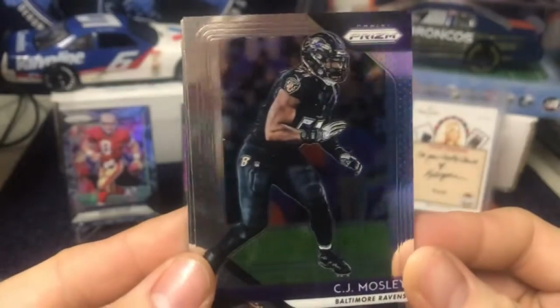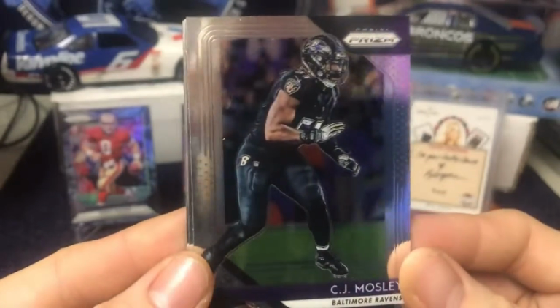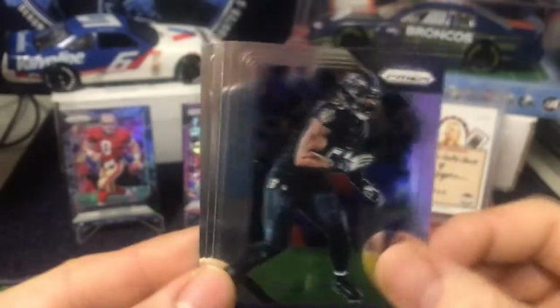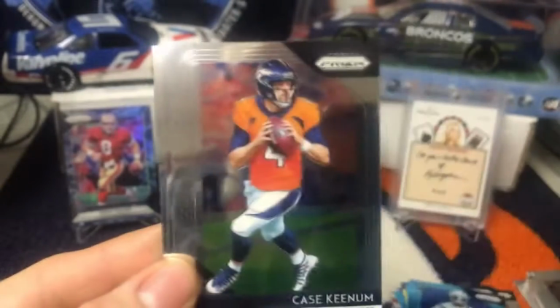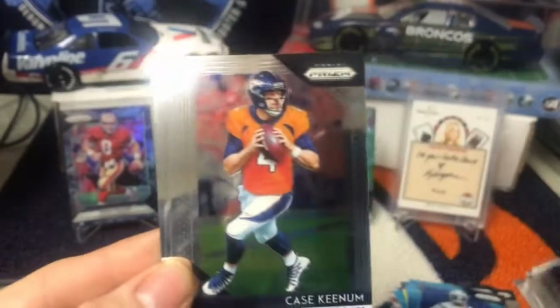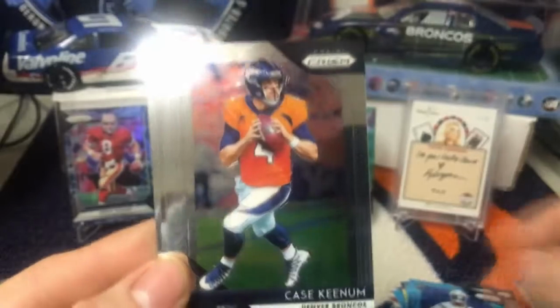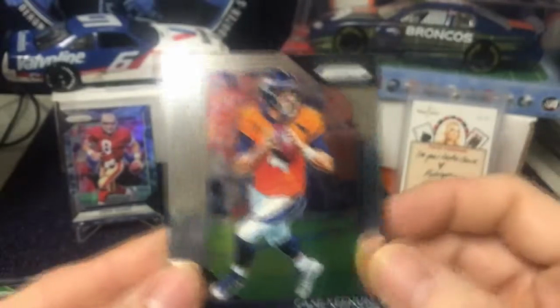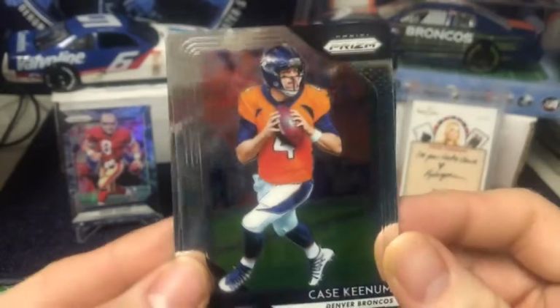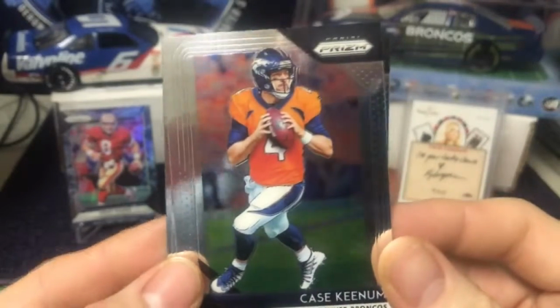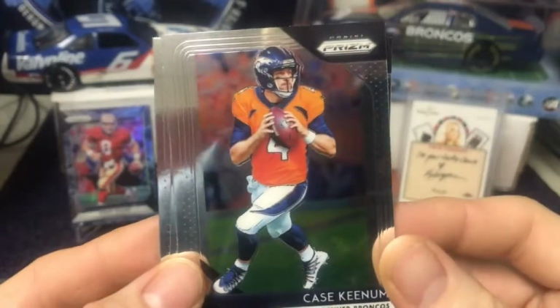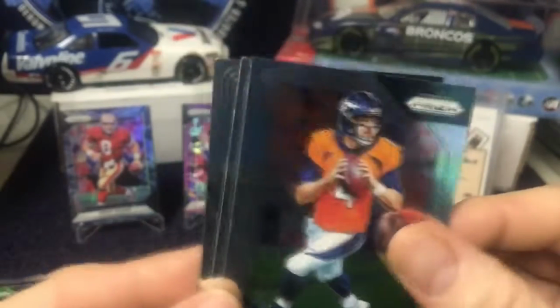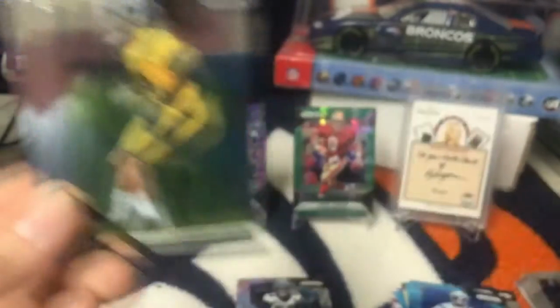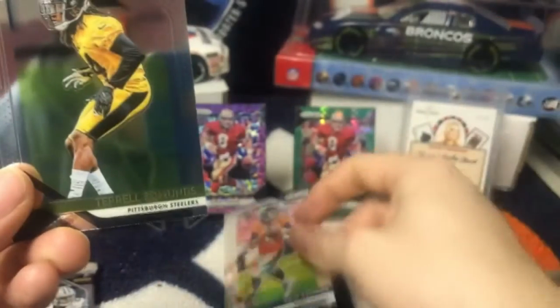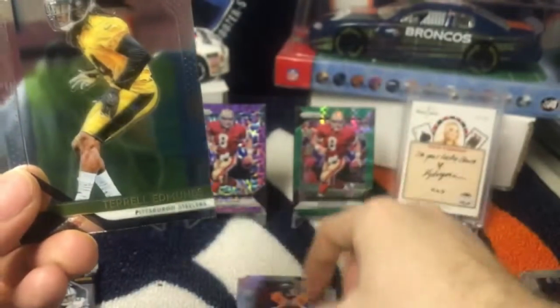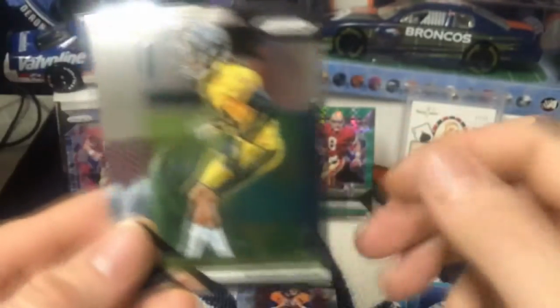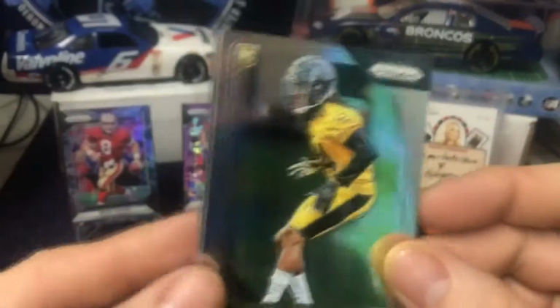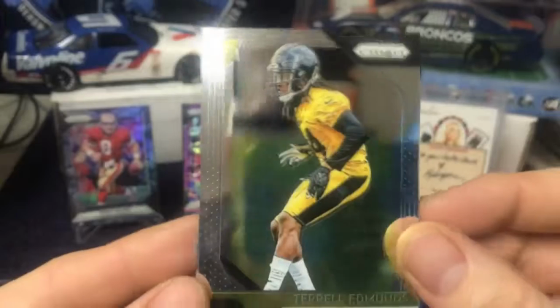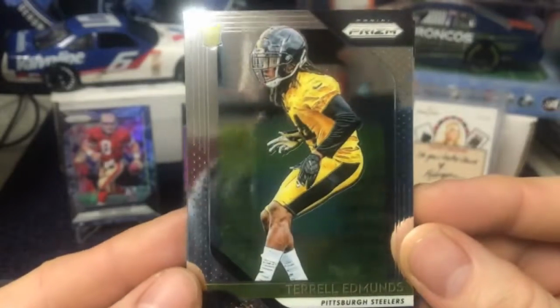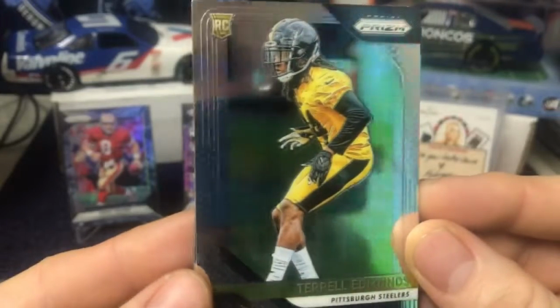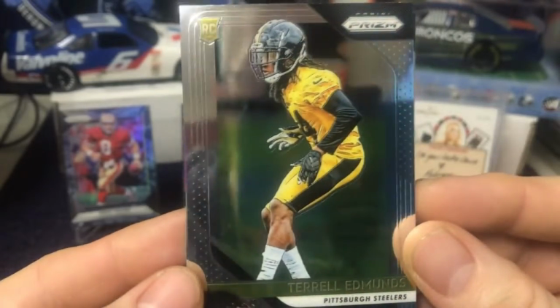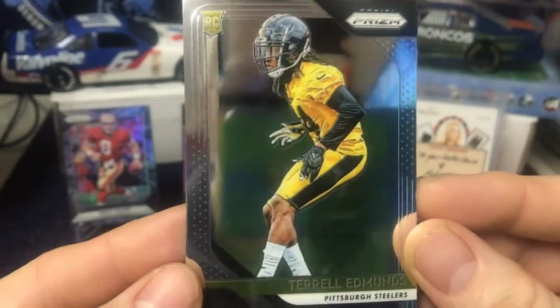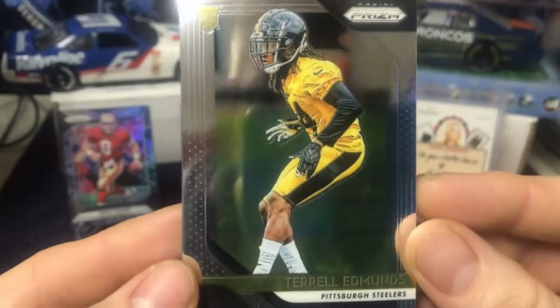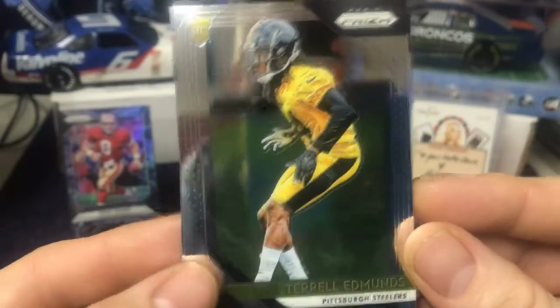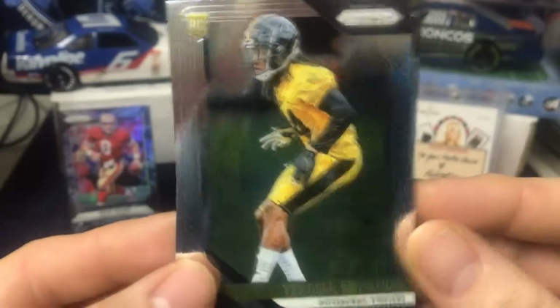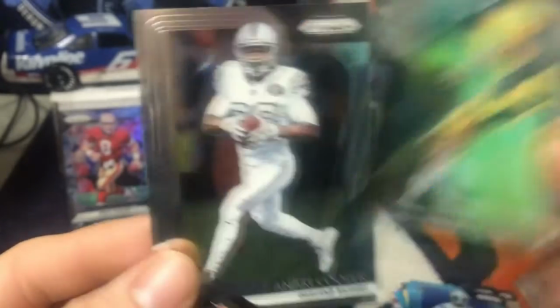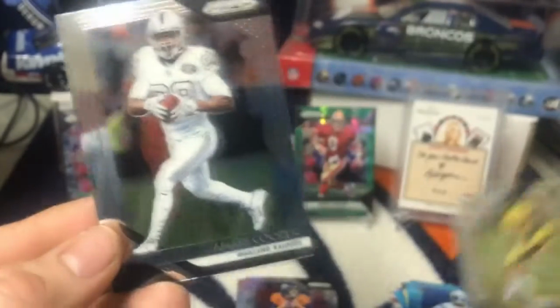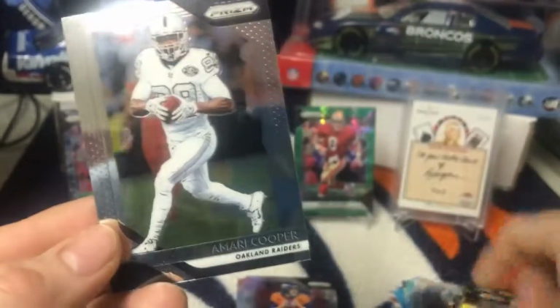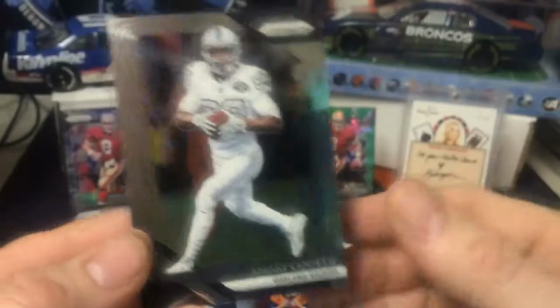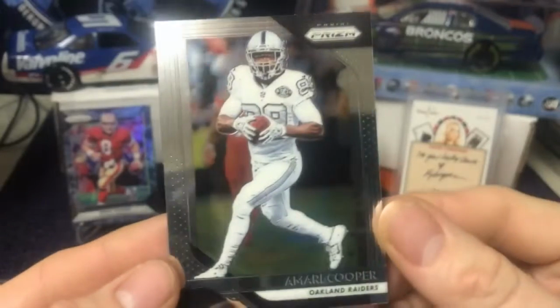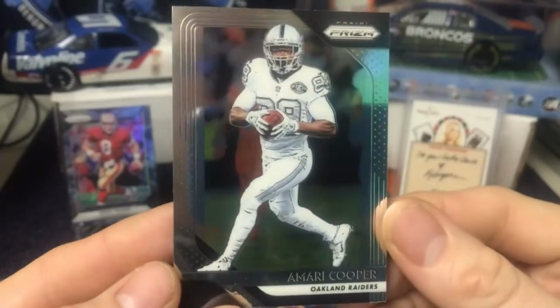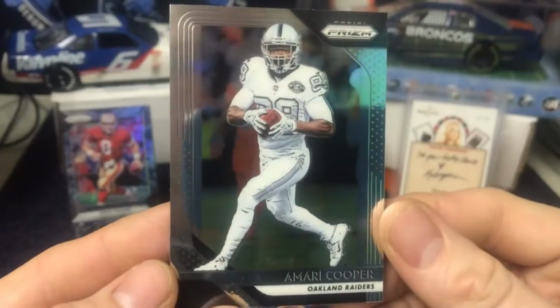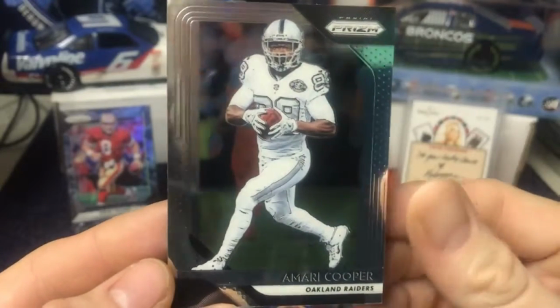C.J. Moseley, Case Keenum — another PC Bronco hit, sweet, I'll take it — Terrell Edmonds rookie card, and Amari Cooper.